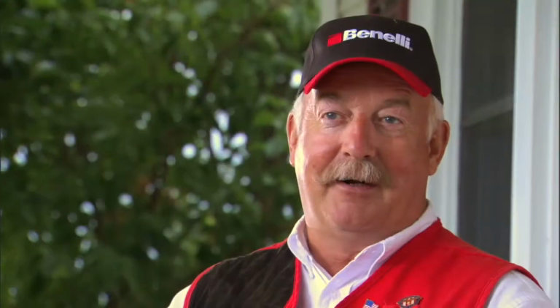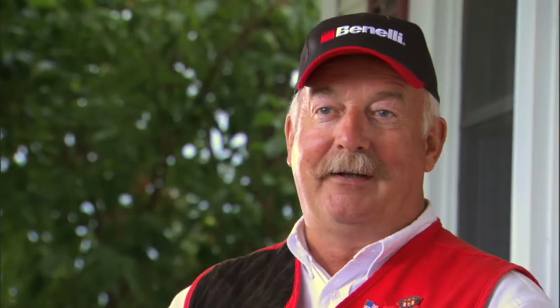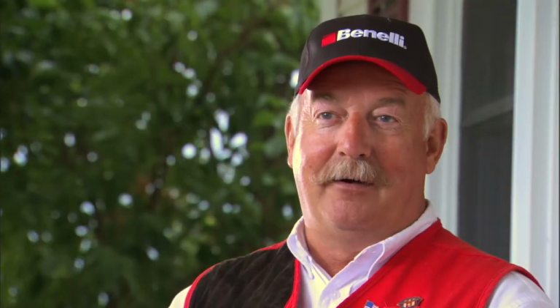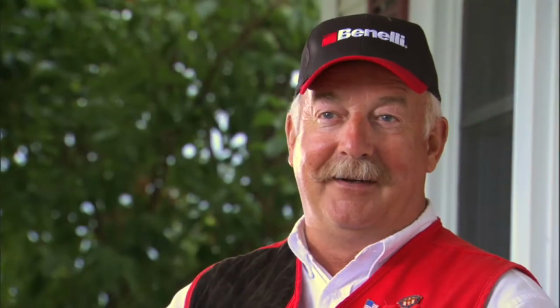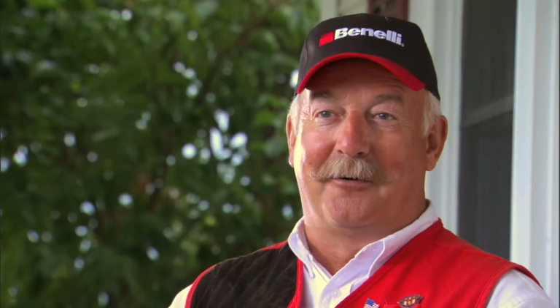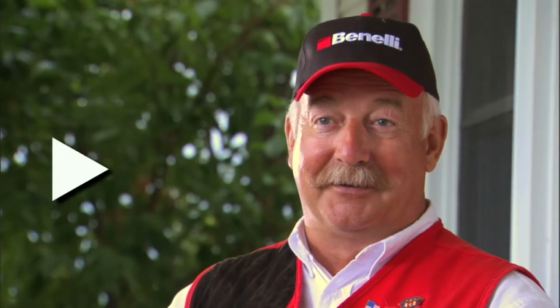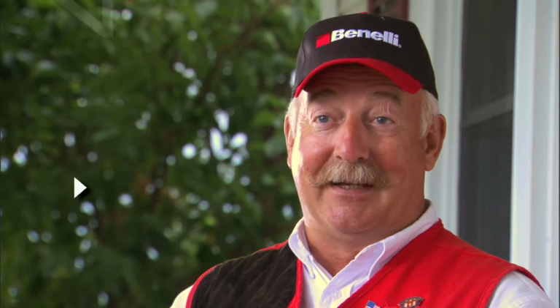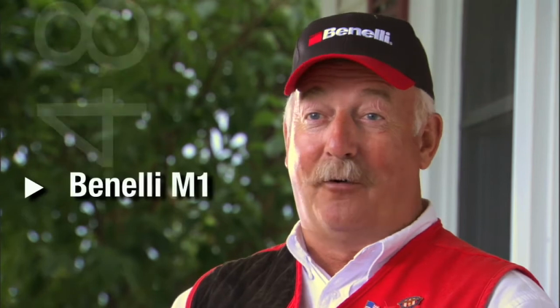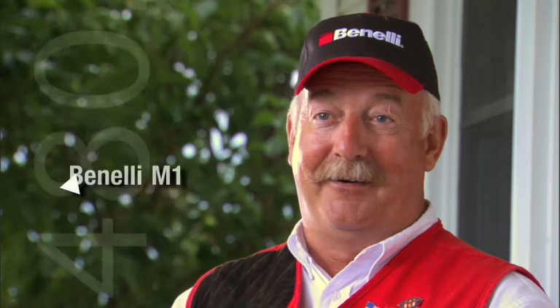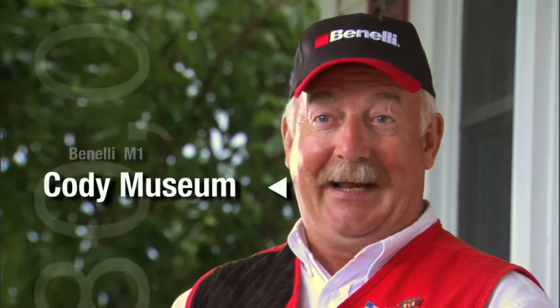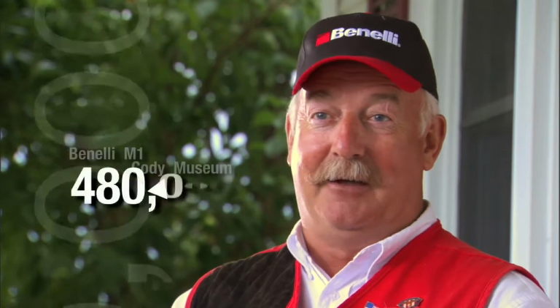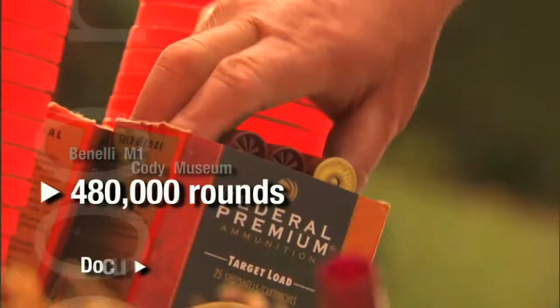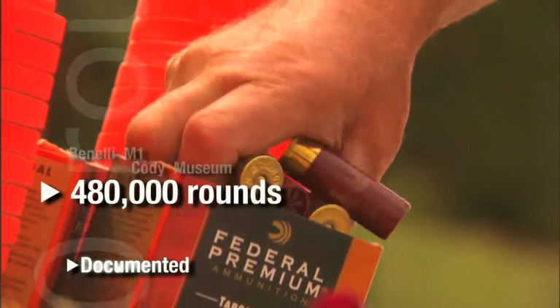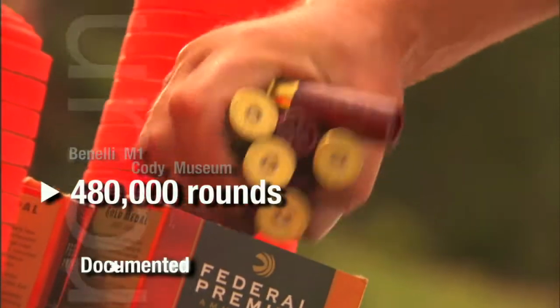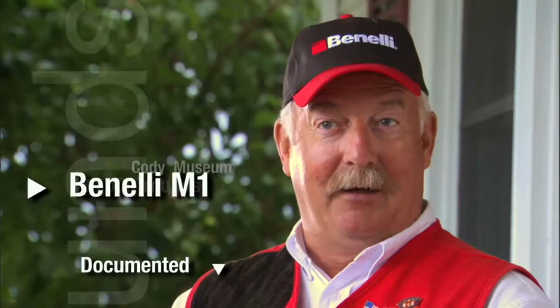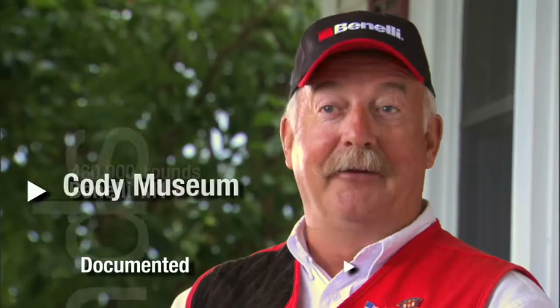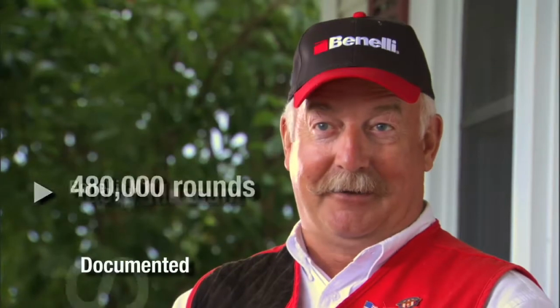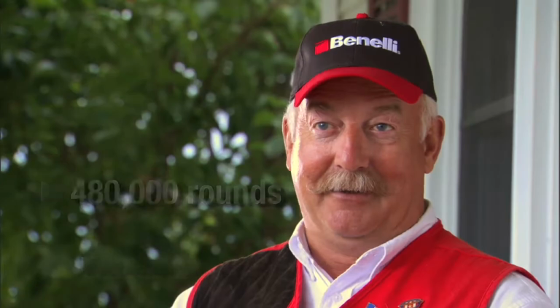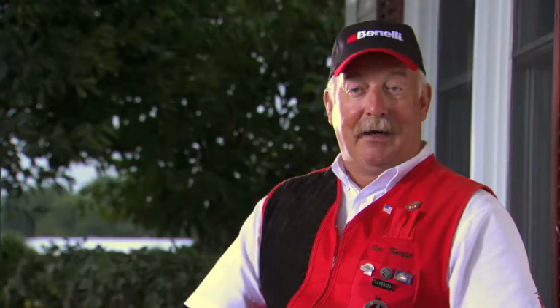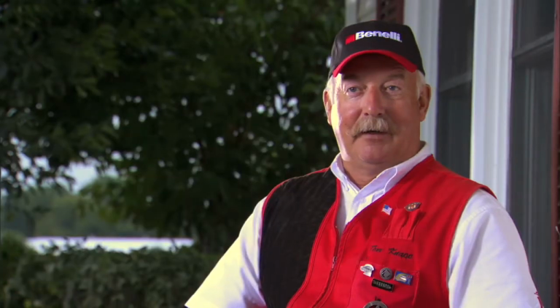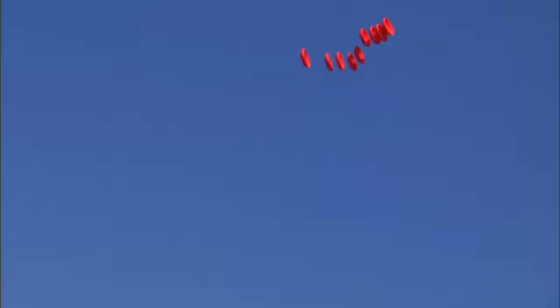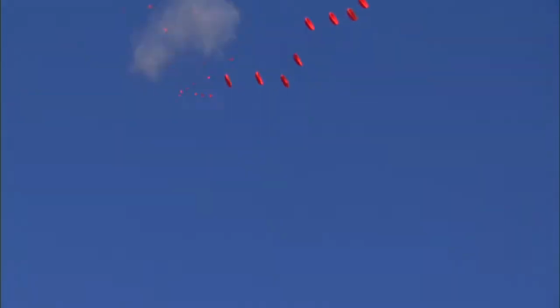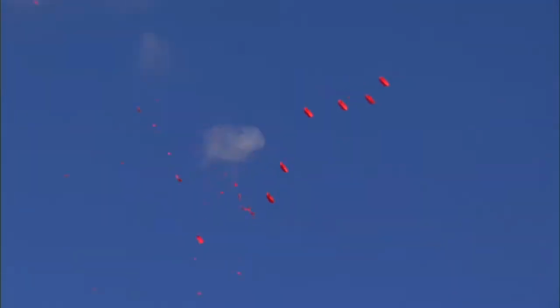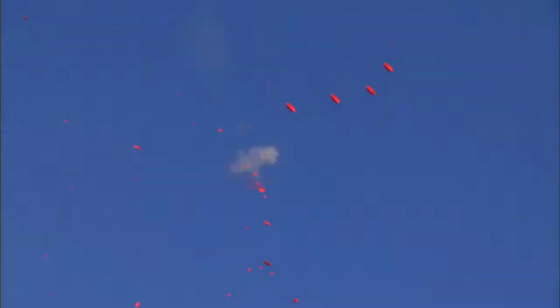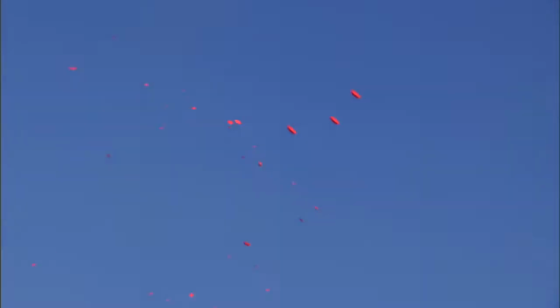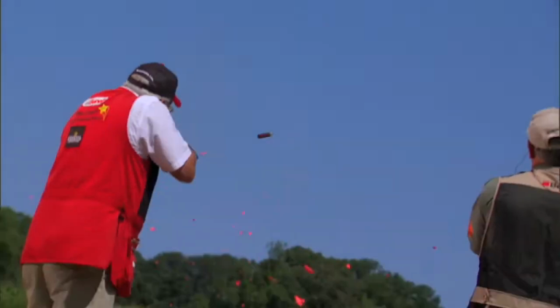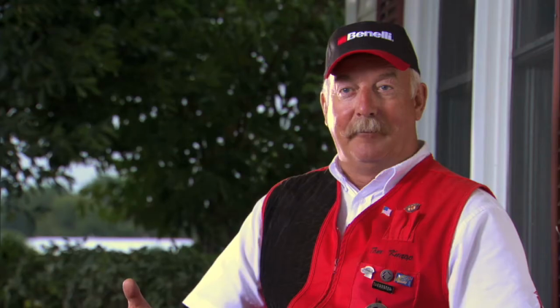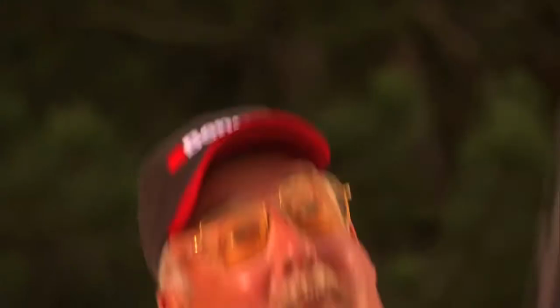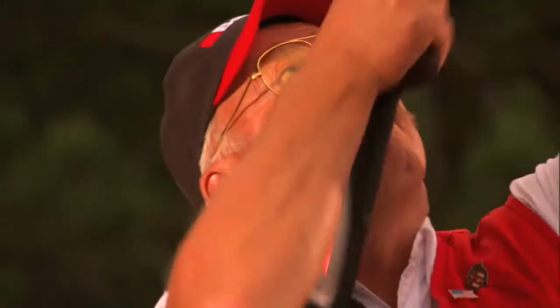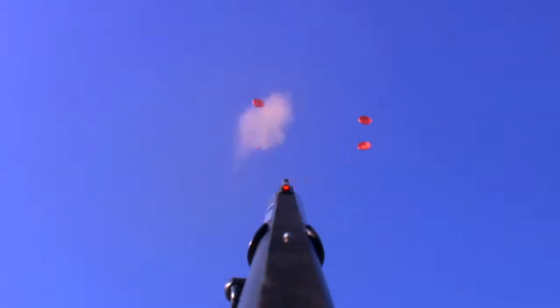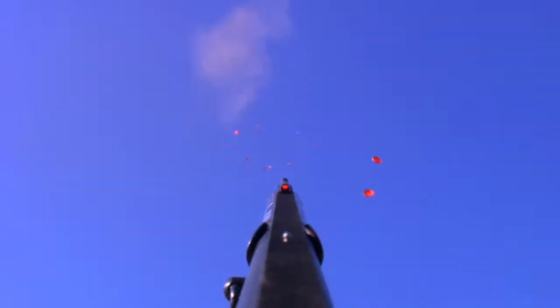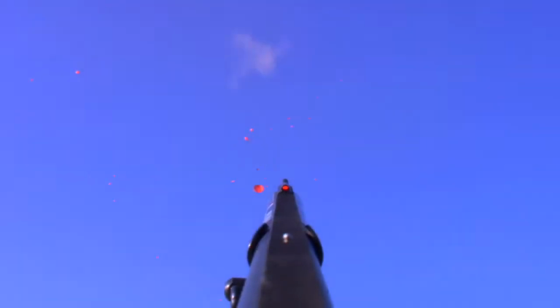I've got a Benelli M1 hanging in the Cody Museum that's got 480,000 rounds through the same gun, and they're documented. I've used other semi-automatics where I've been able to outrun them, meaning that I pull the trigger before the bolt is closed.